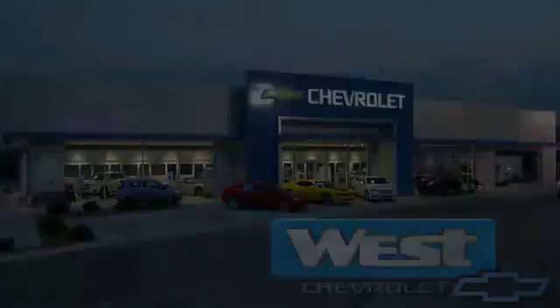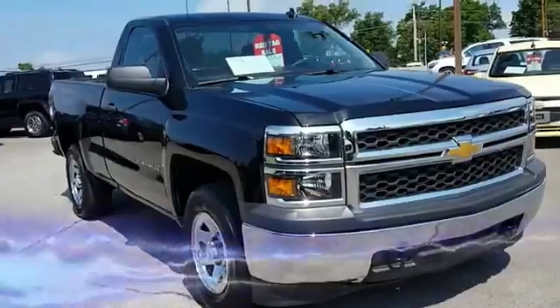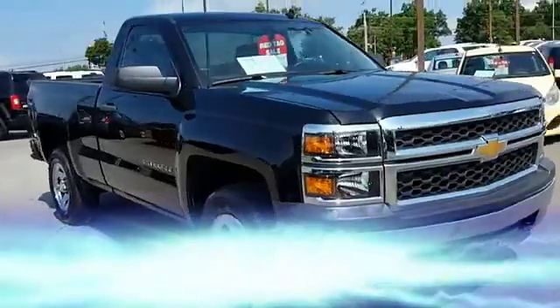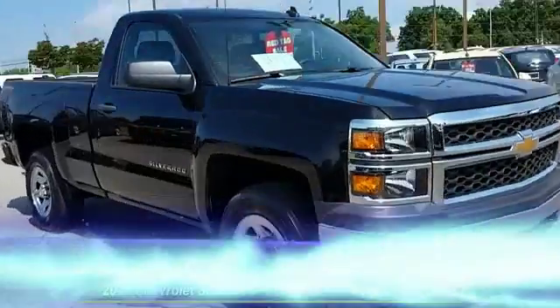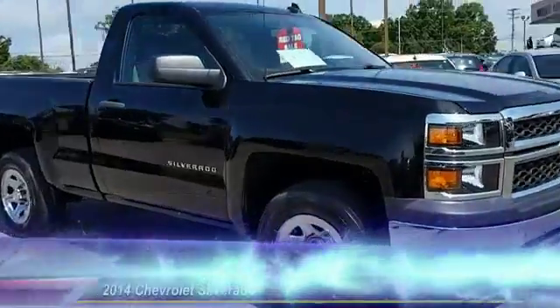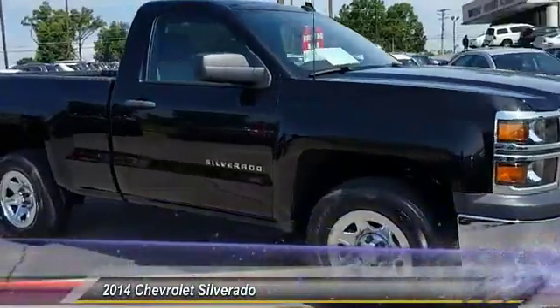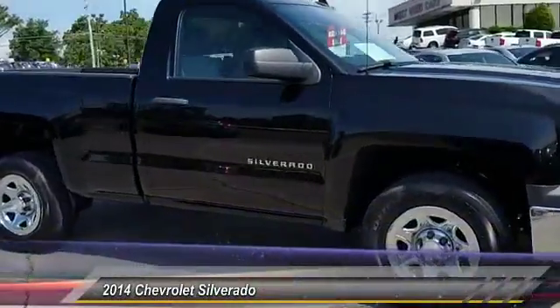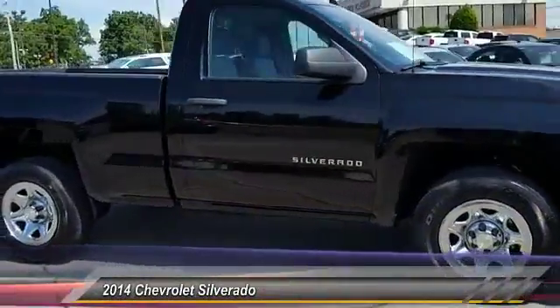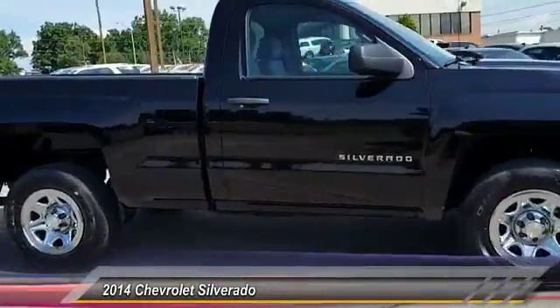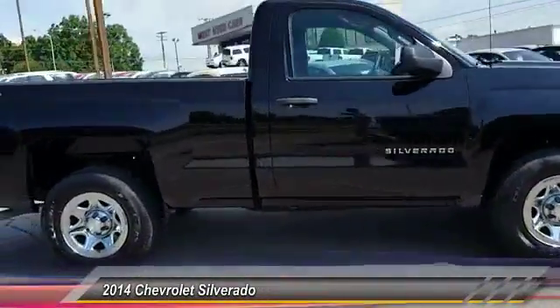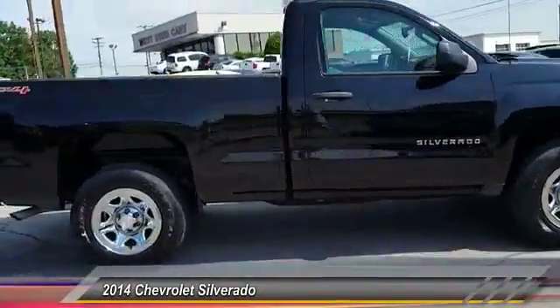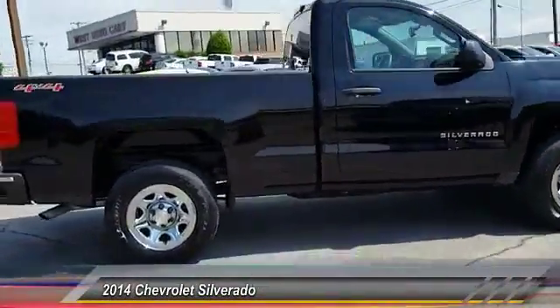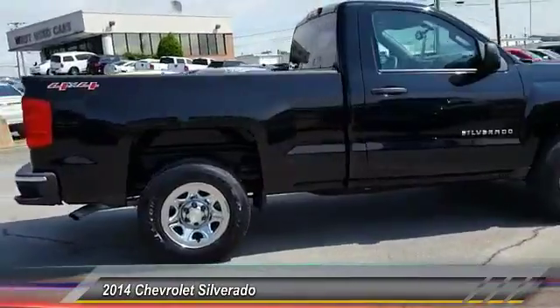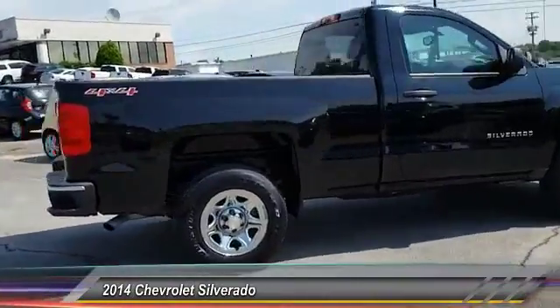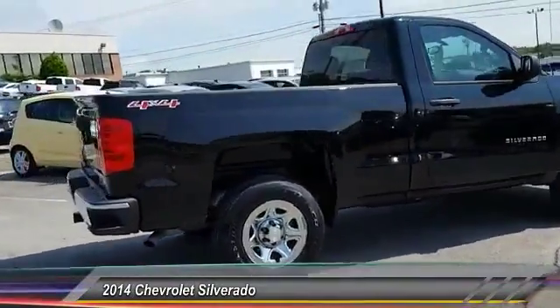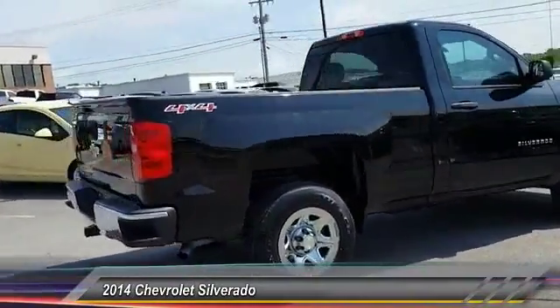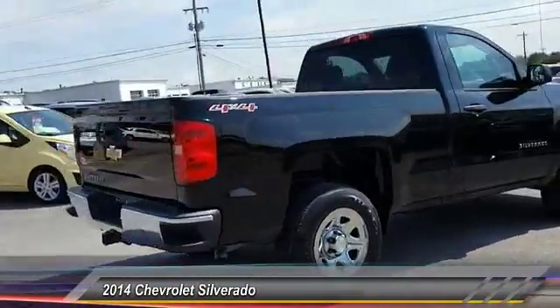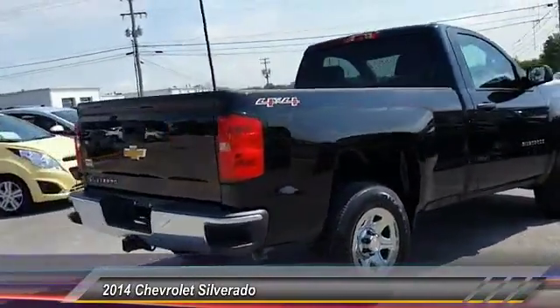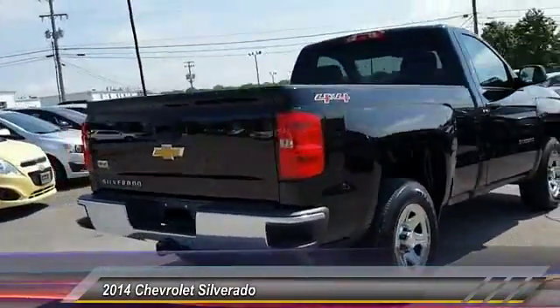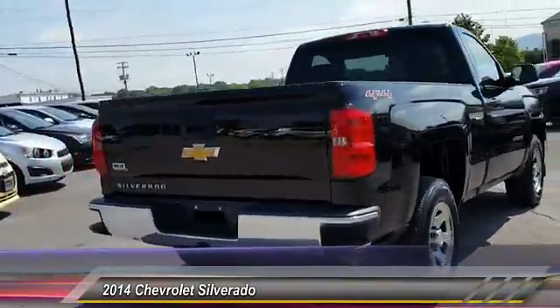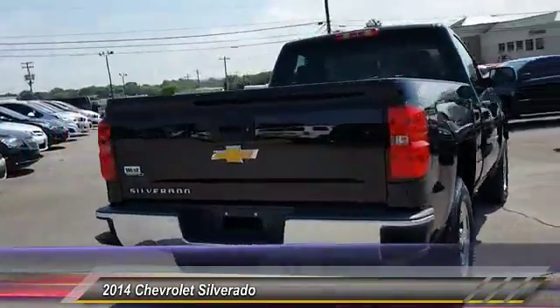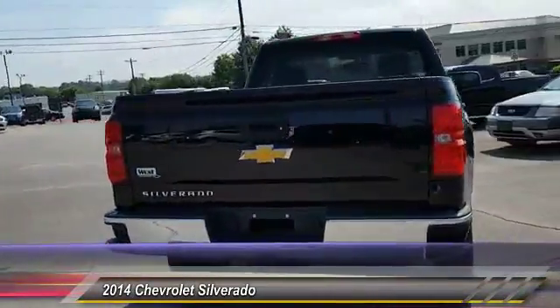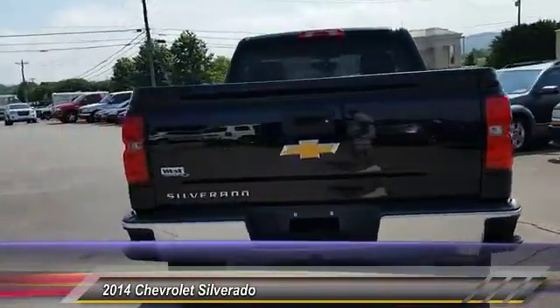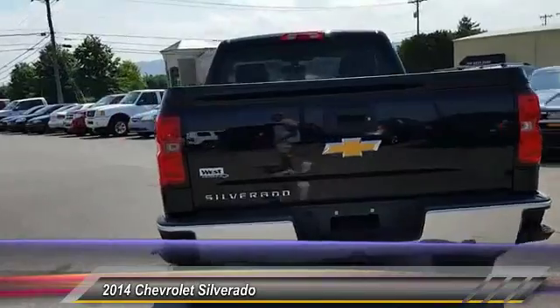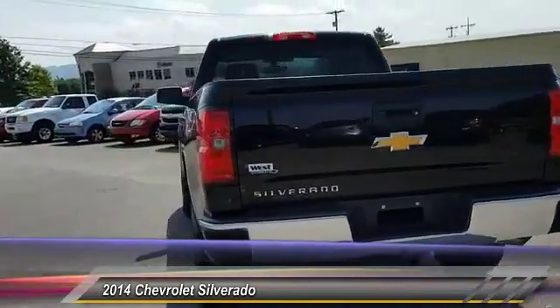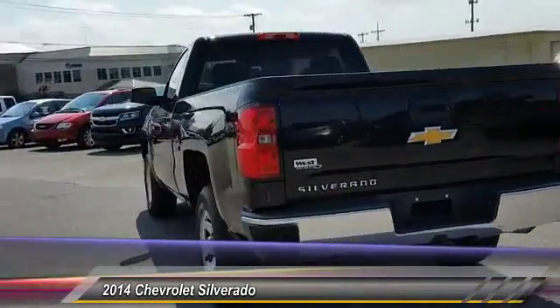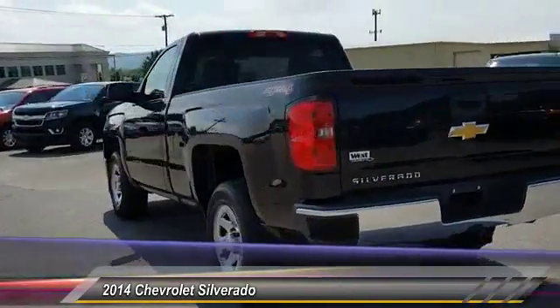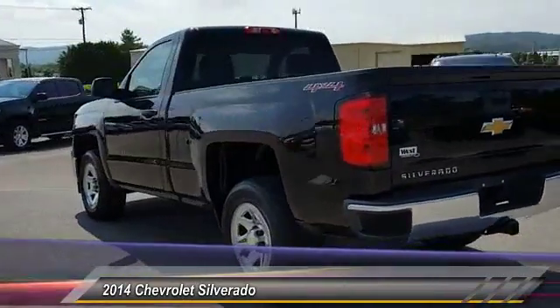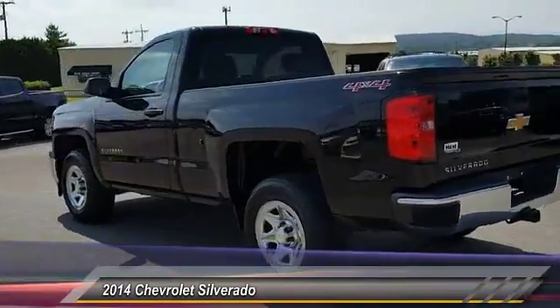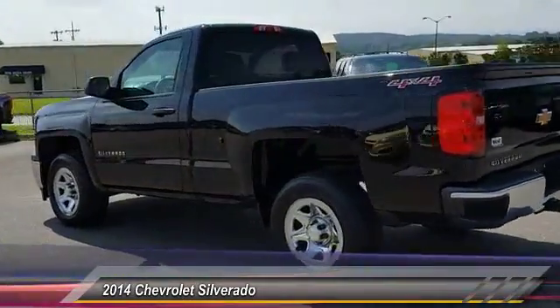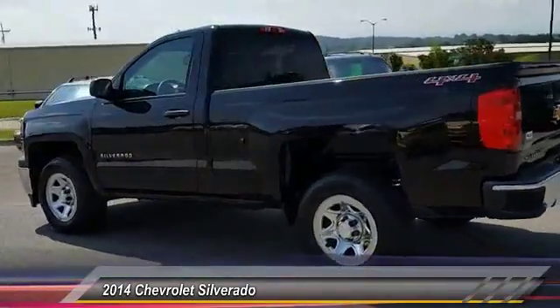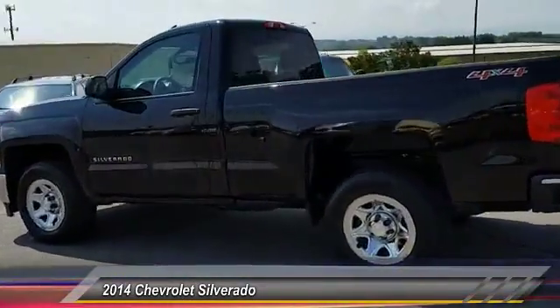The 2014 Silverado 1500. The Chevy Silverado 1500 has the lowest cost of ownership of any full-size pickup and is priced below $30,000. This vehicle has less than 15,000 miles.